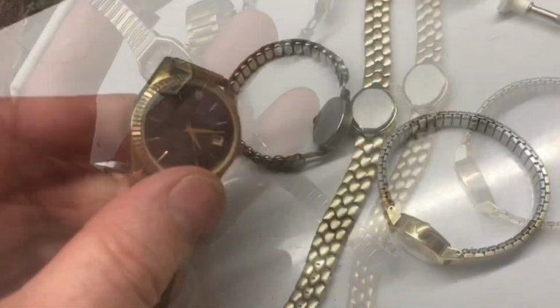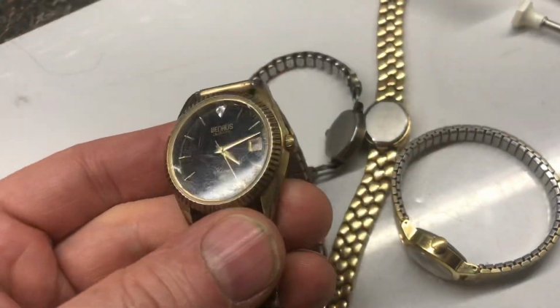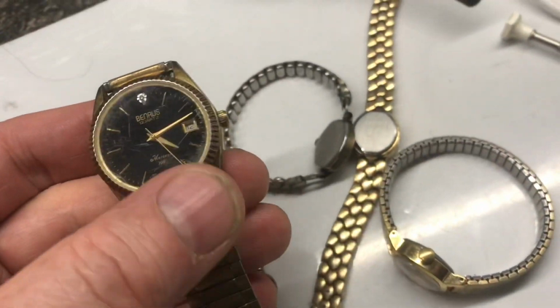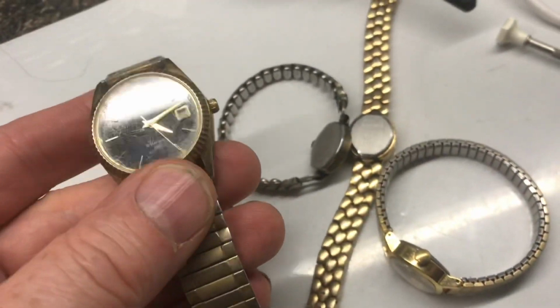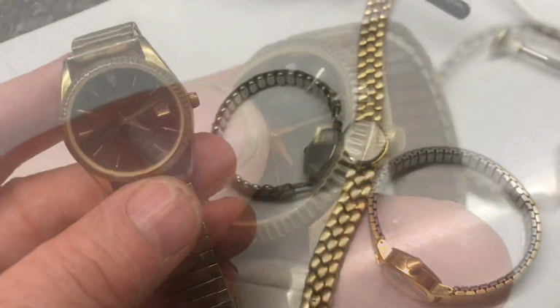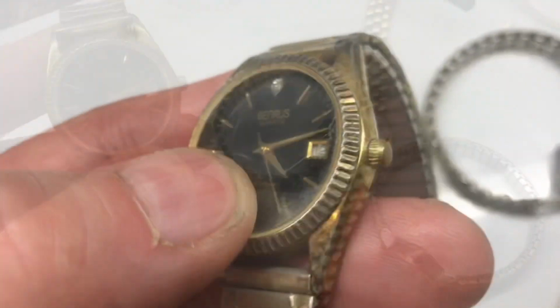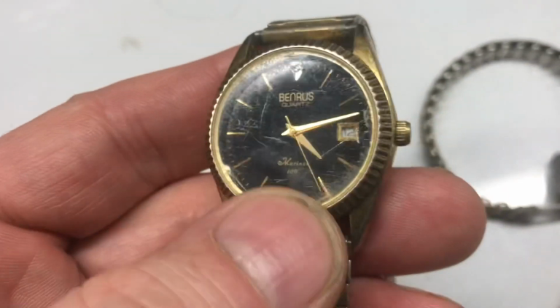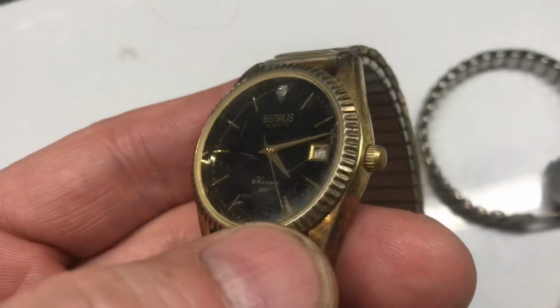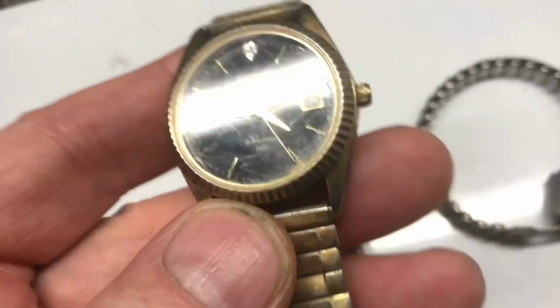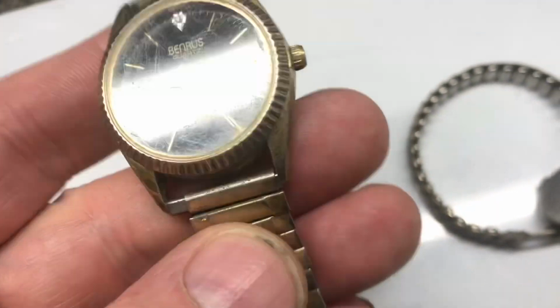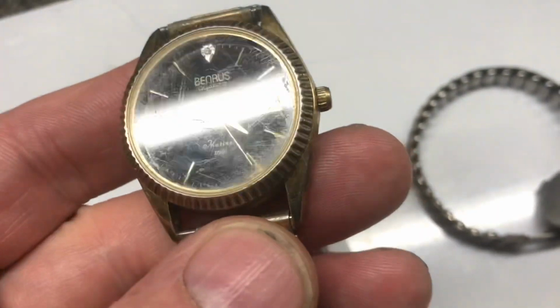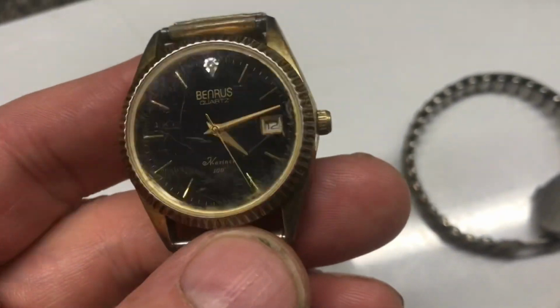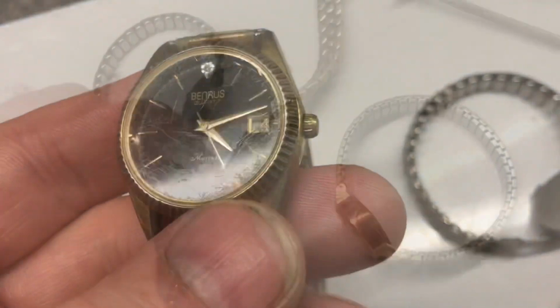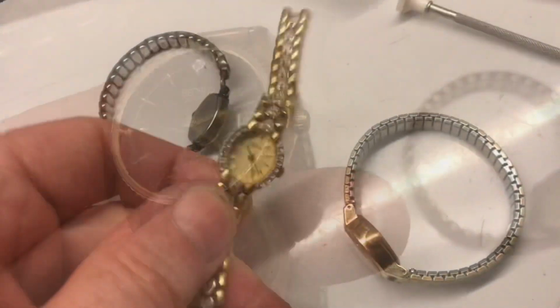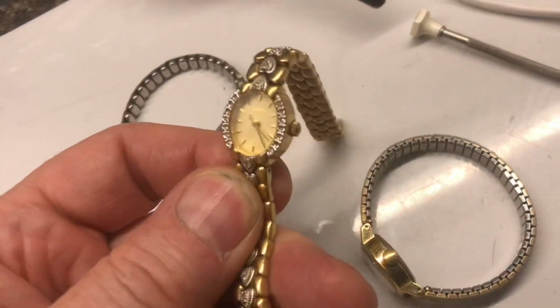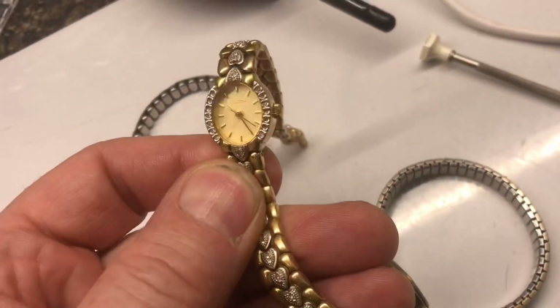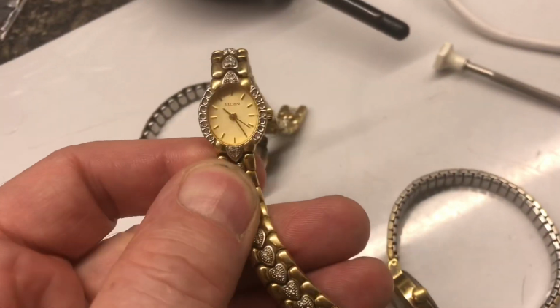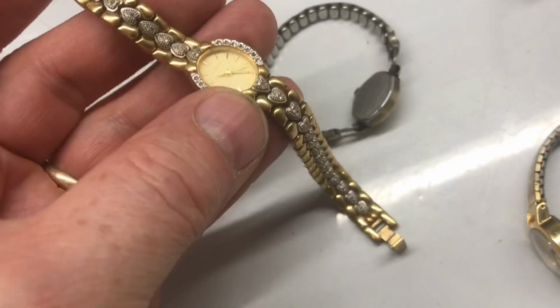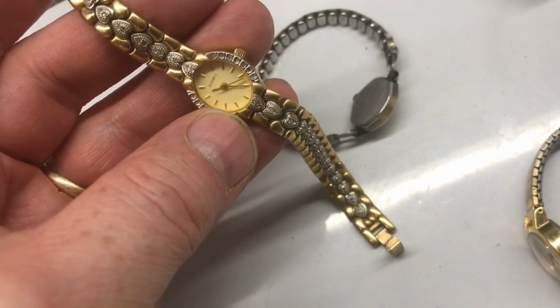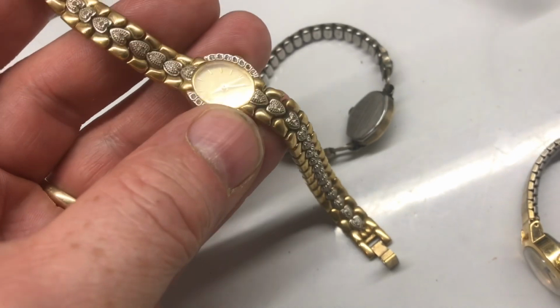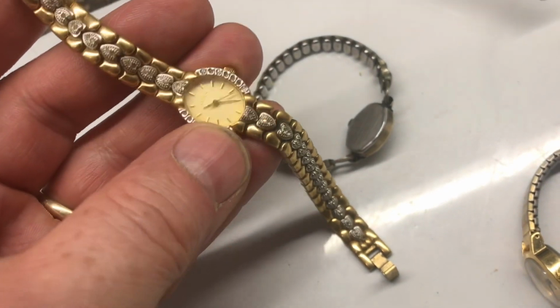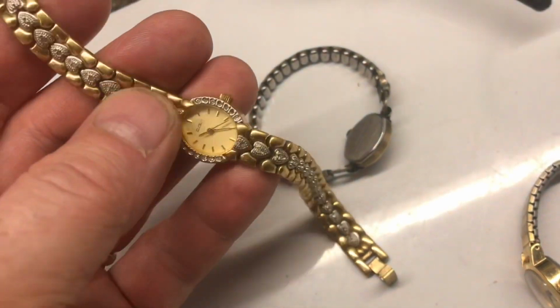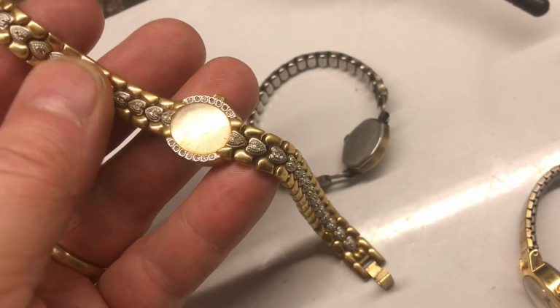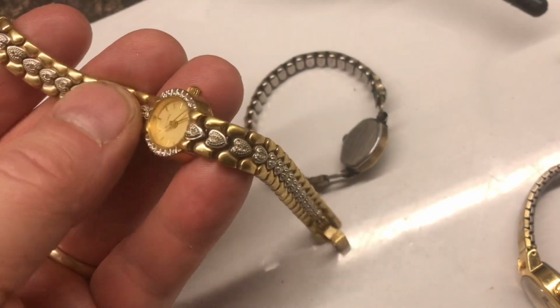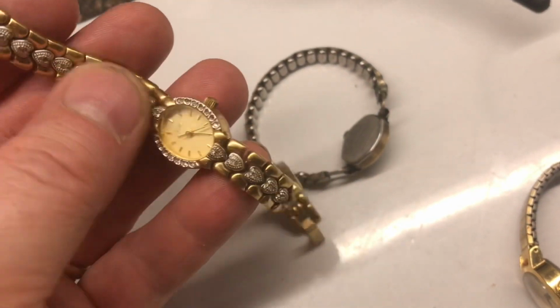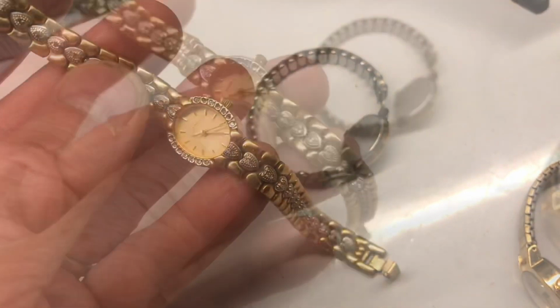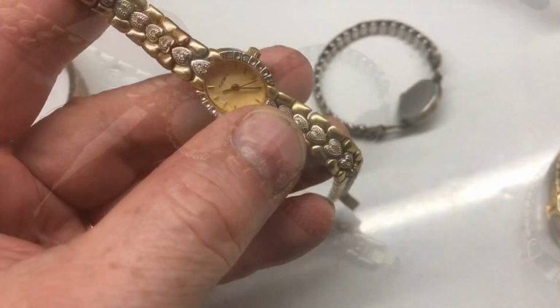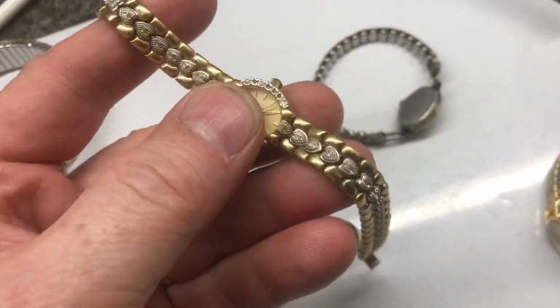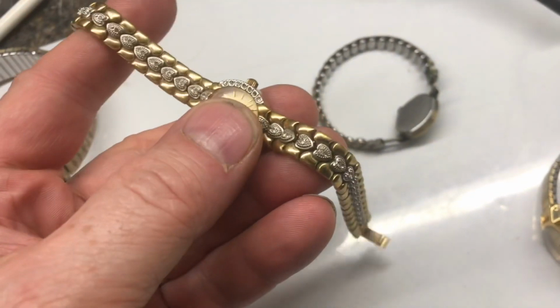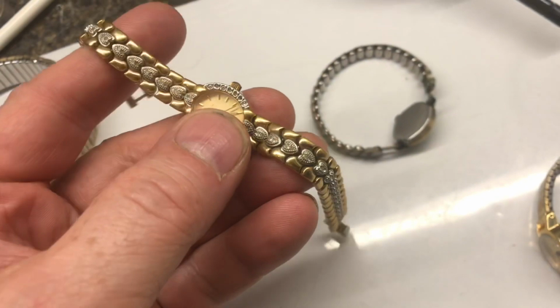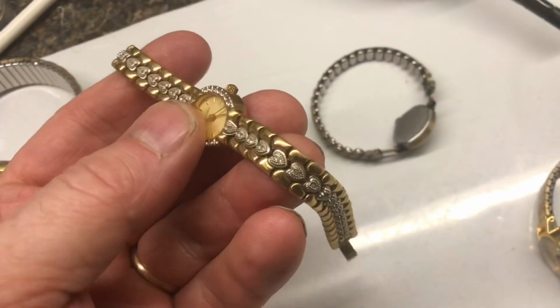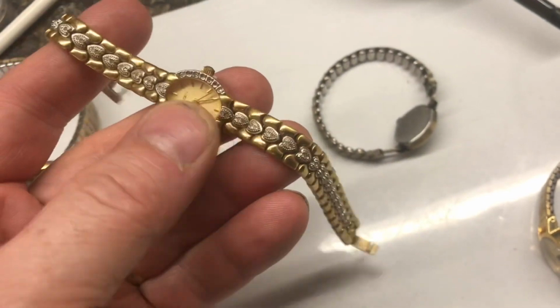Here's a Bernice men's watch — quartz. The crystal's in pretty rough shape, maybe $5 or $10. Here's an Elgin quartz watch. These Elgin quartz watches are just so much fun looking — nice, solid, heavy watch. Maybe $10 or $15.